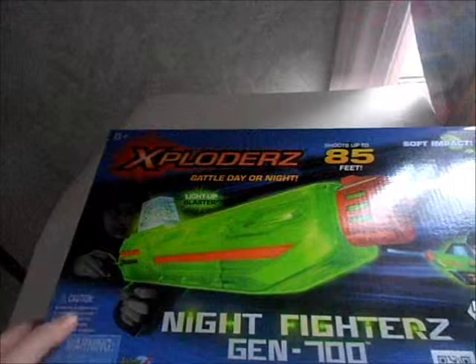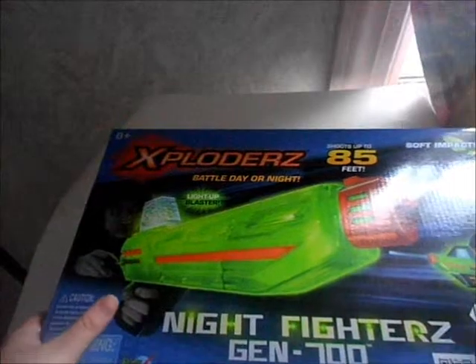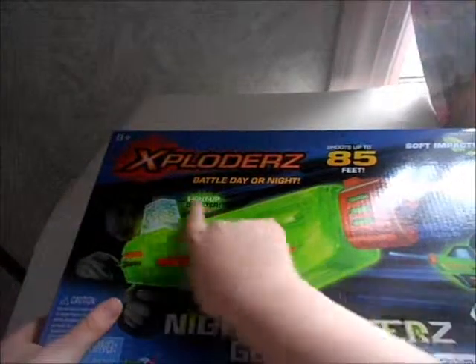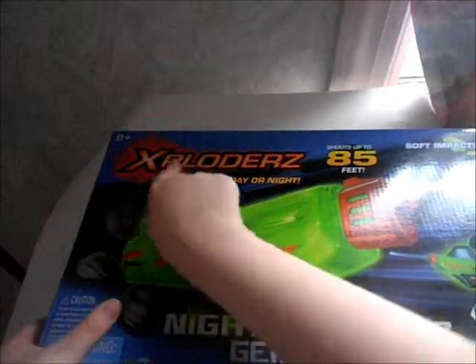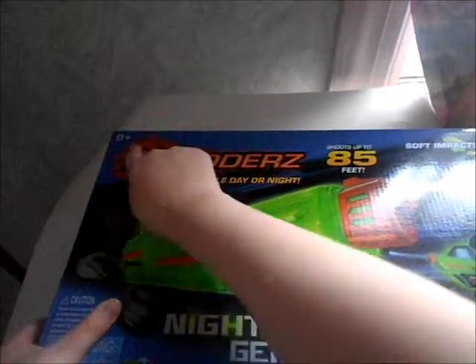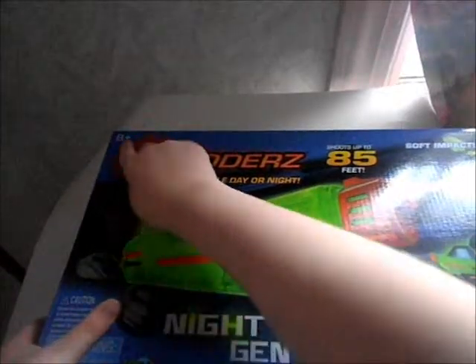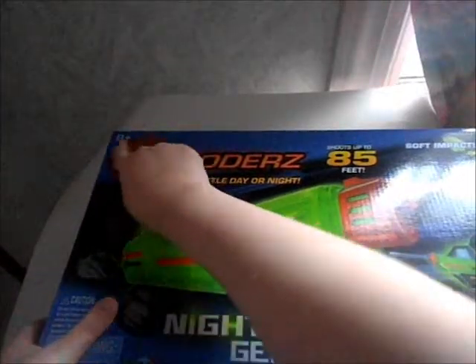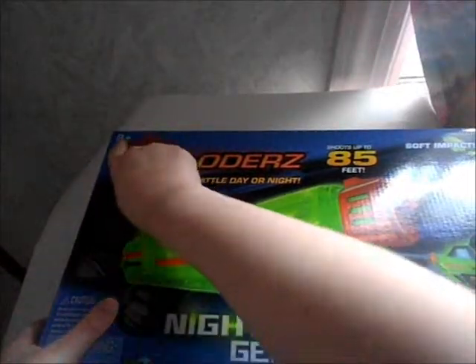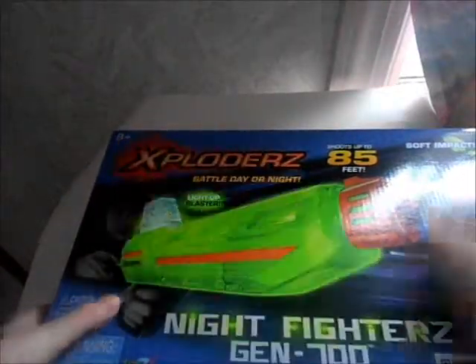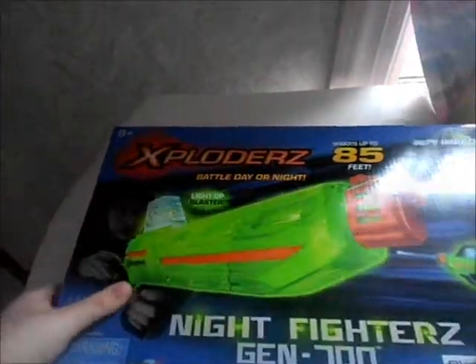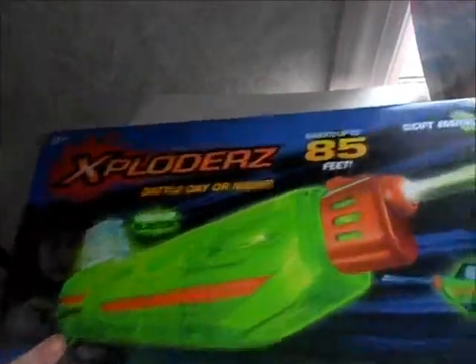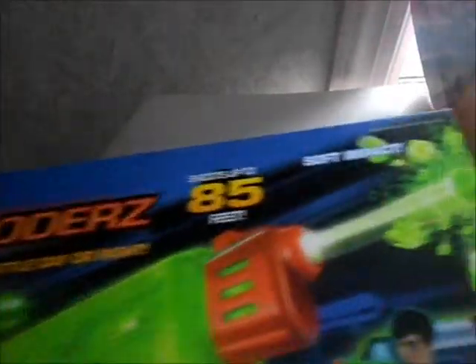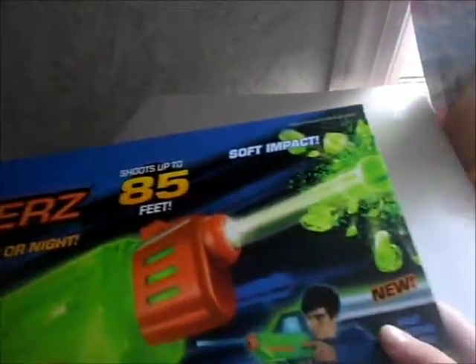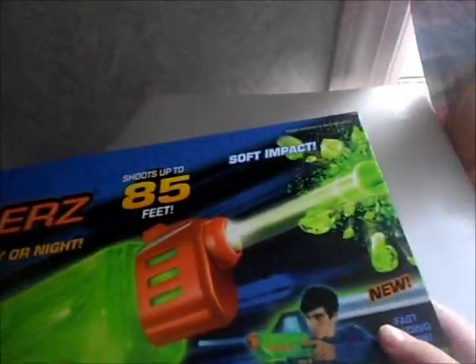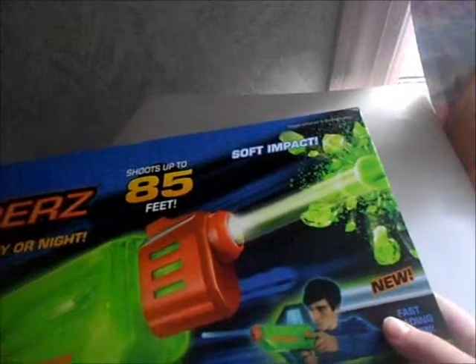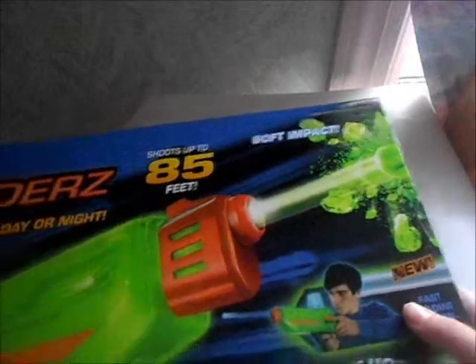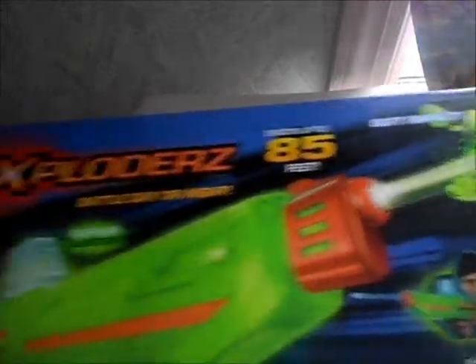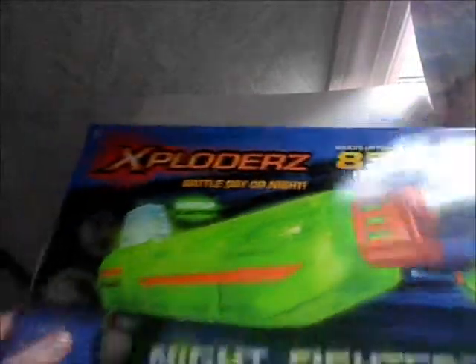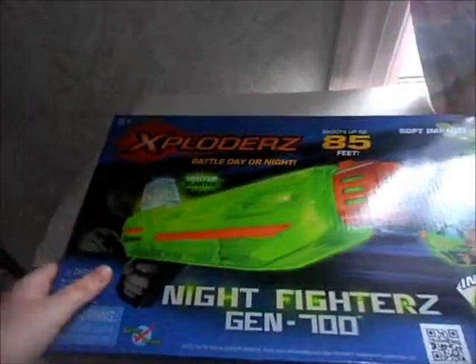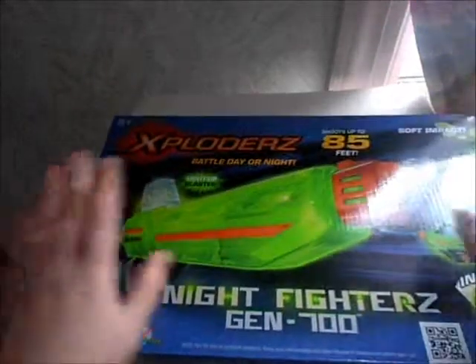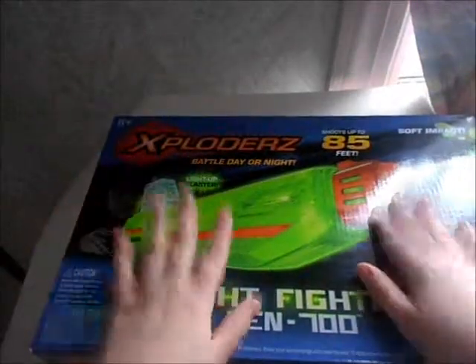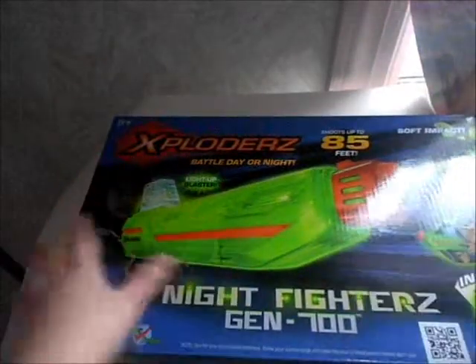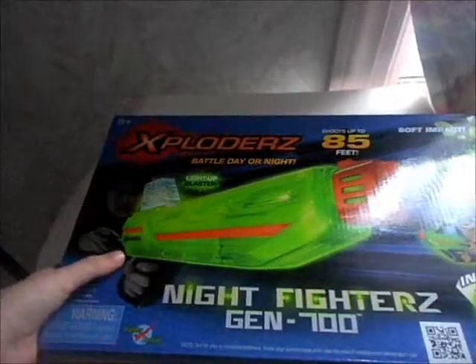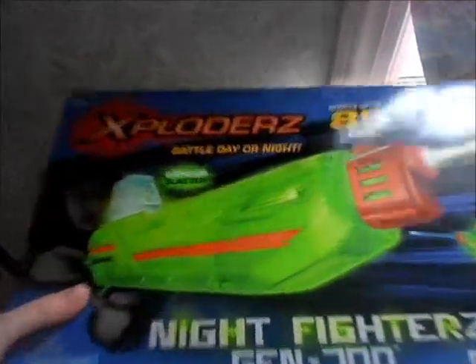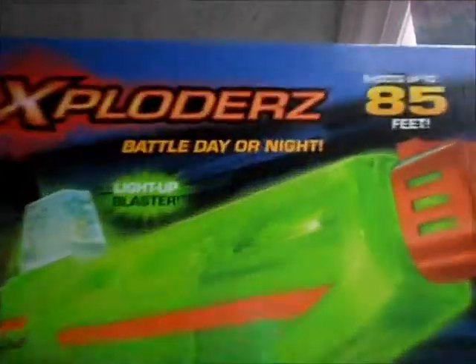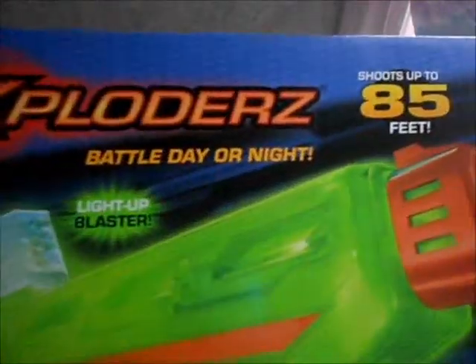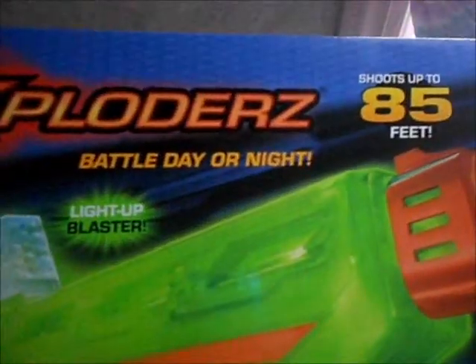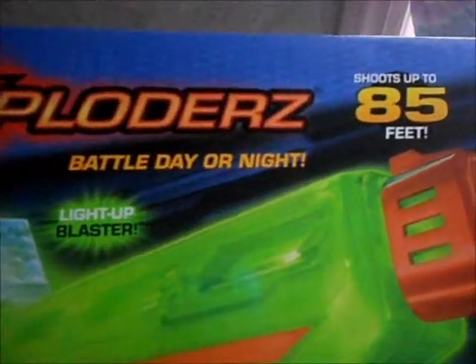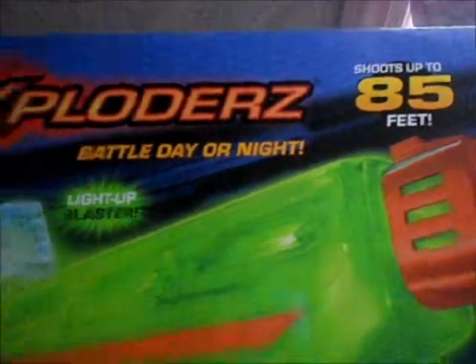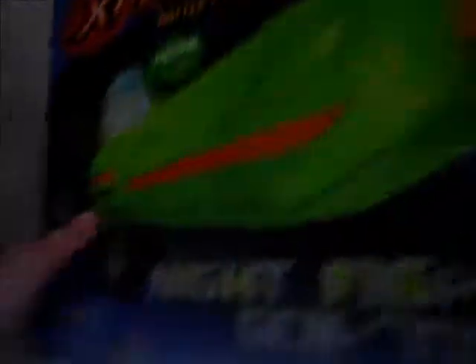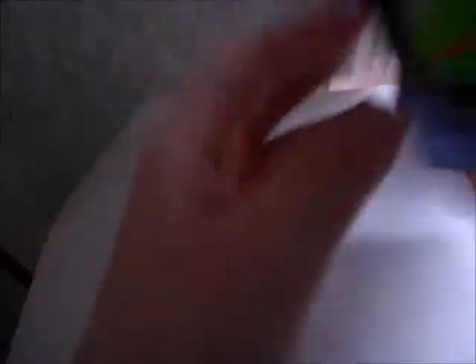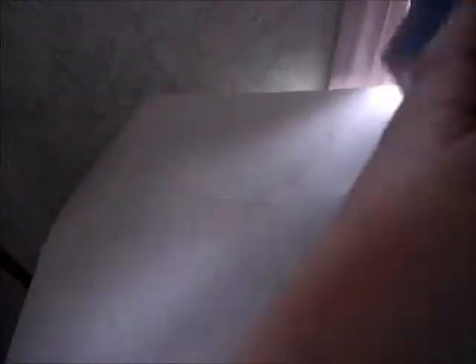Ages 8 and up. Soft impact. Light-up blaster. Very cool.